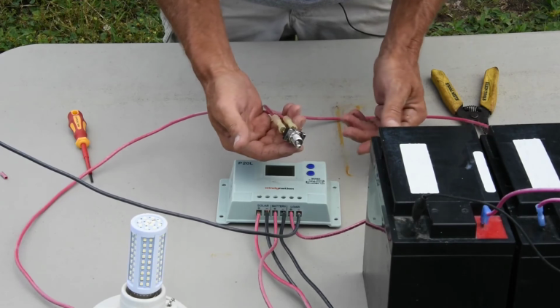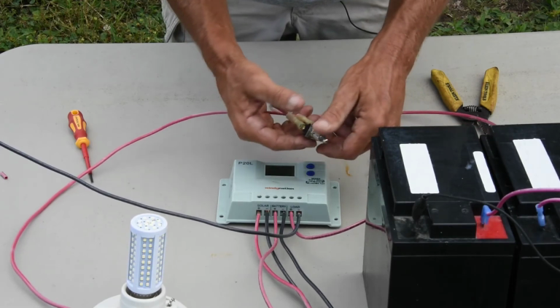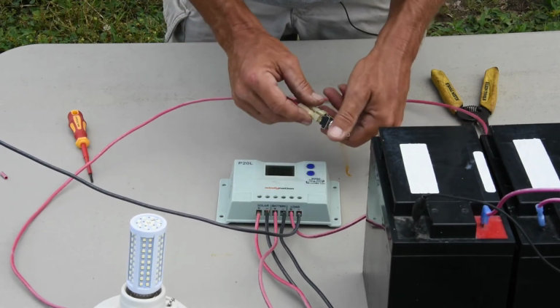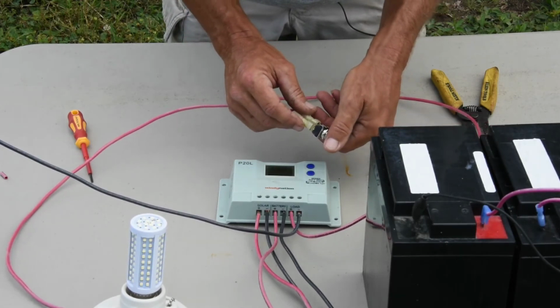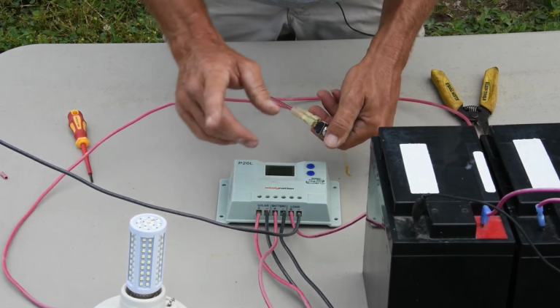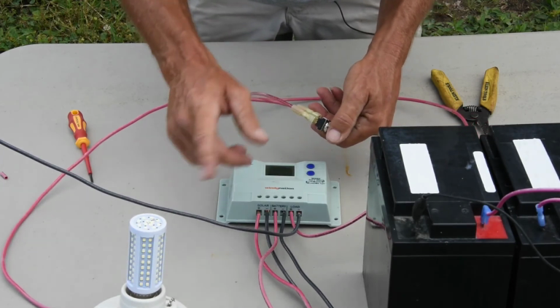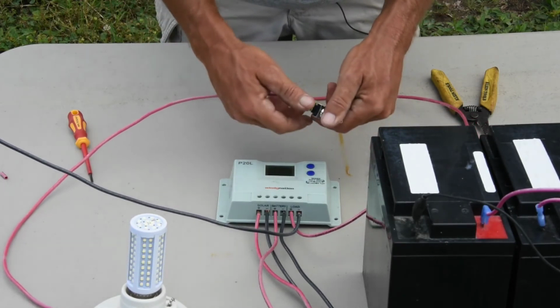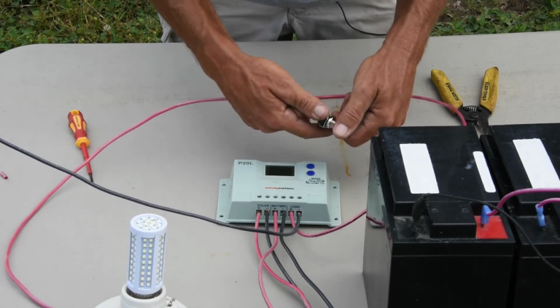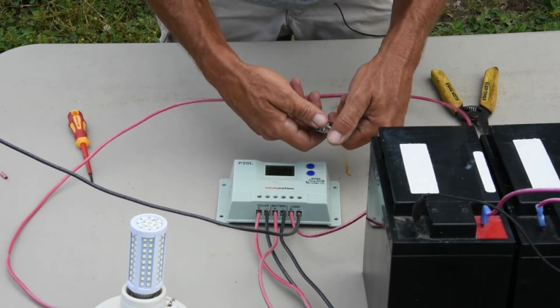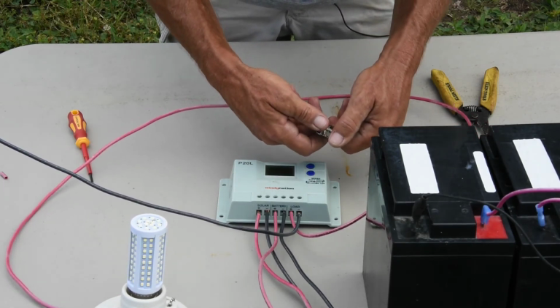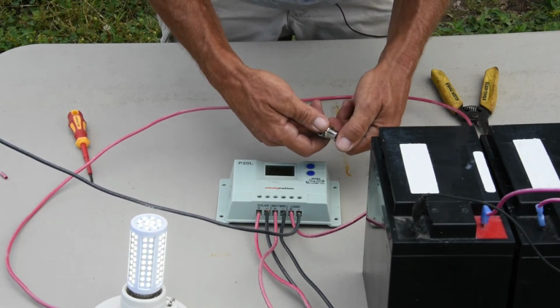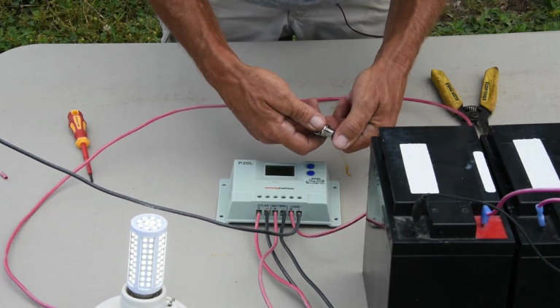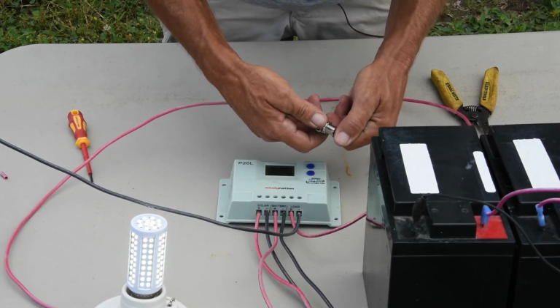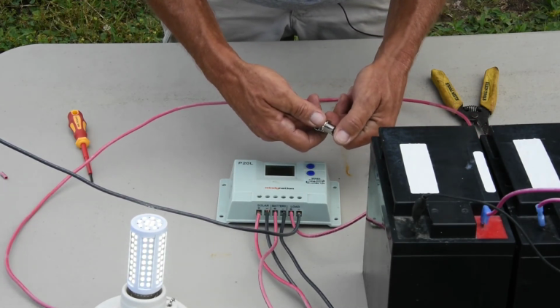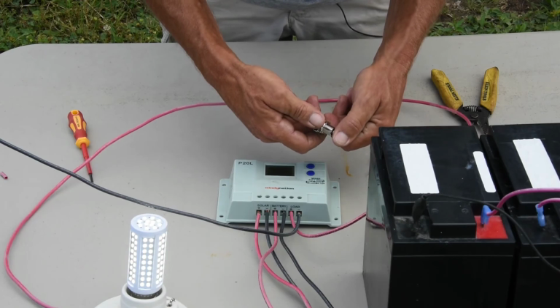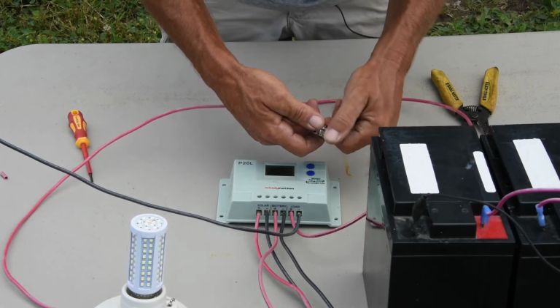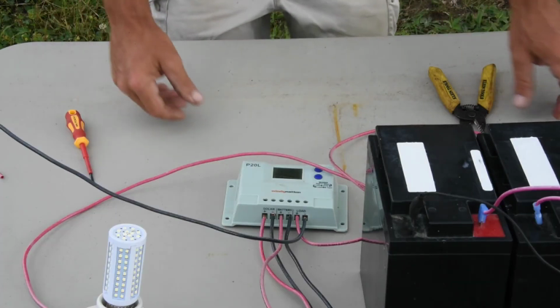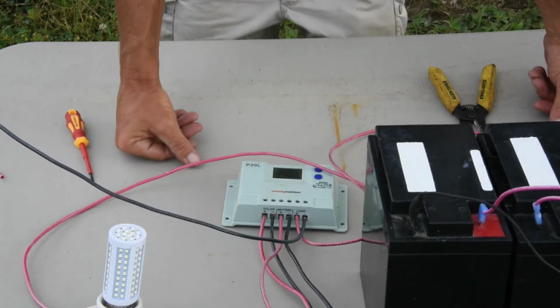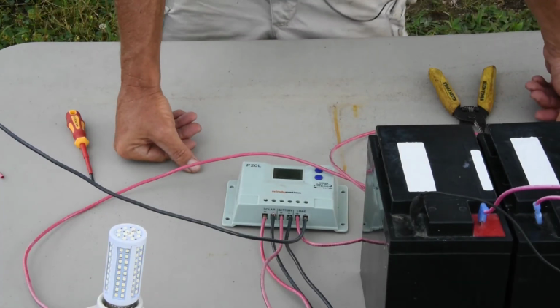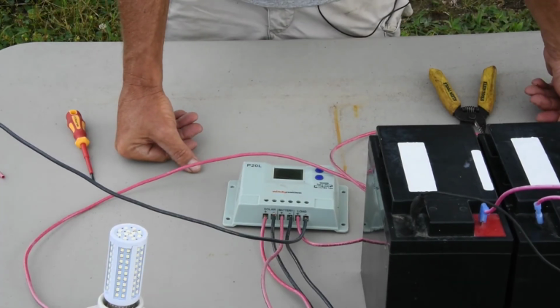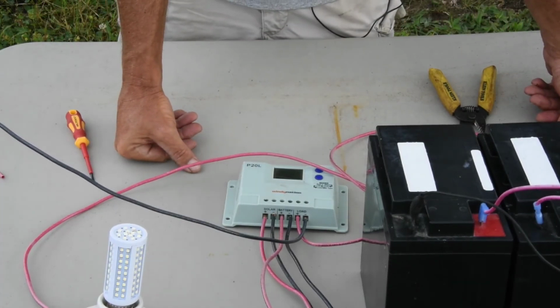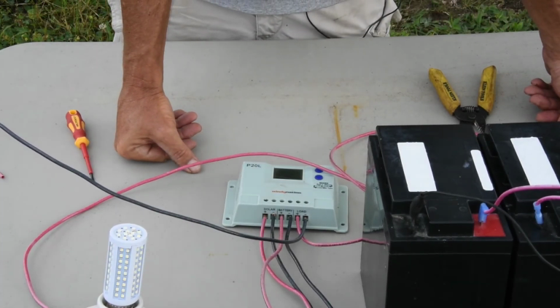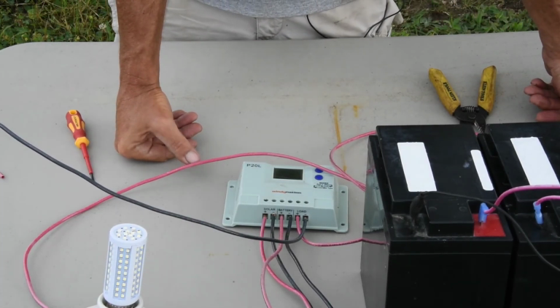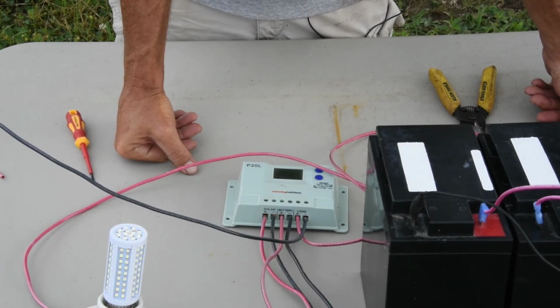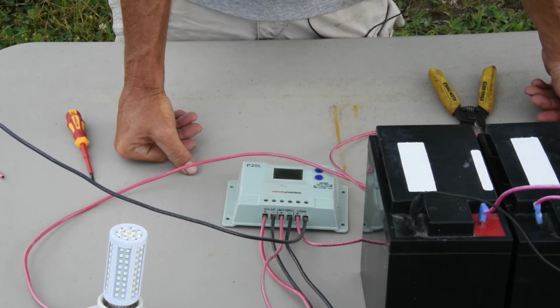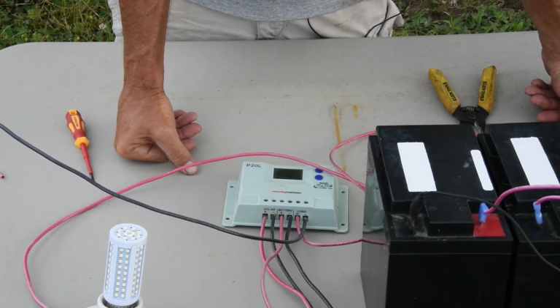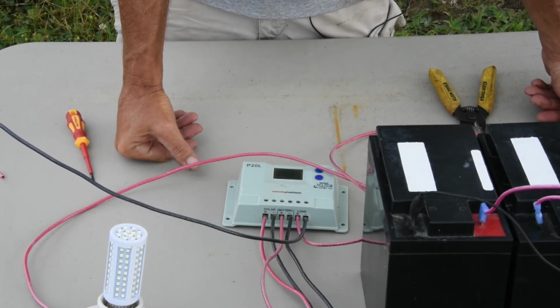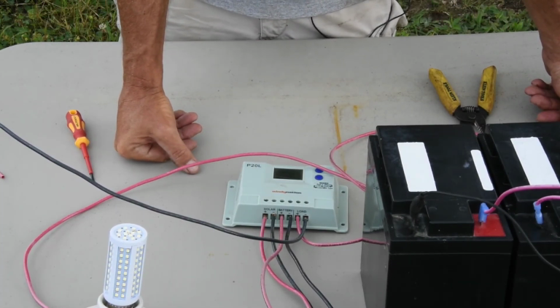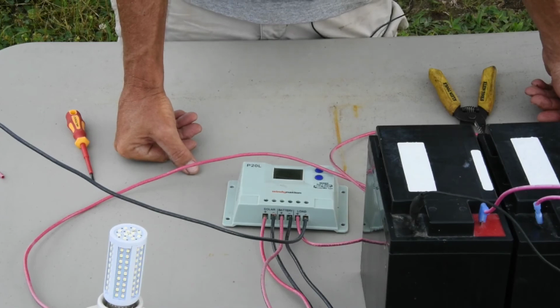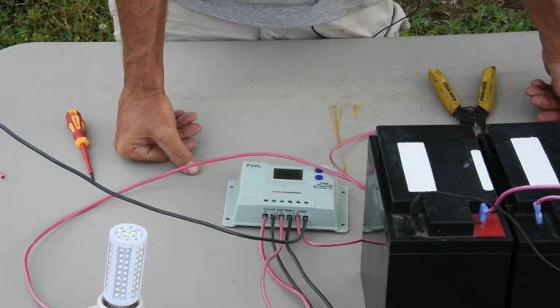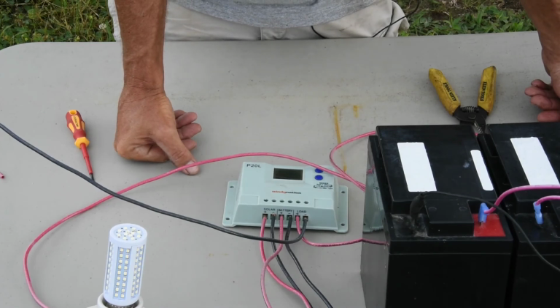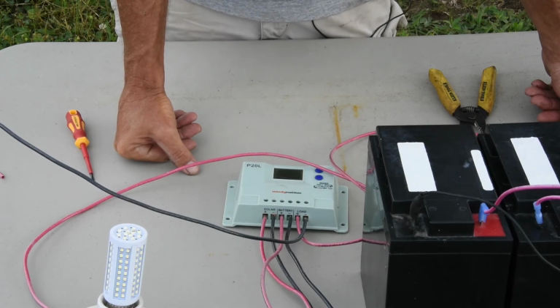We have everything hooked up — let's go to our toggle switch. We'll flip it and our light should come on. There it is! If you have any questions or comments, please leave them below. Thanks for watching and thanks for subscribing.